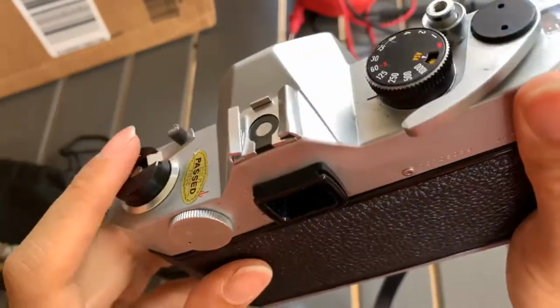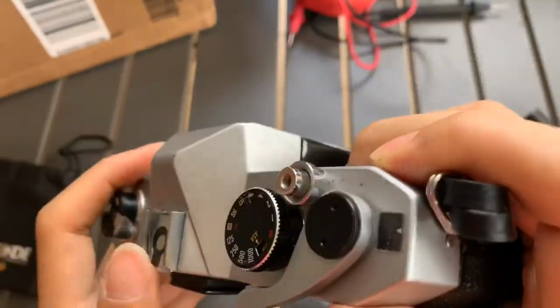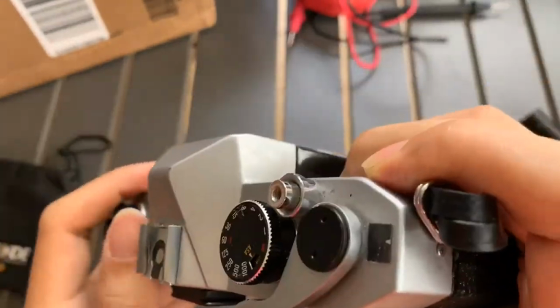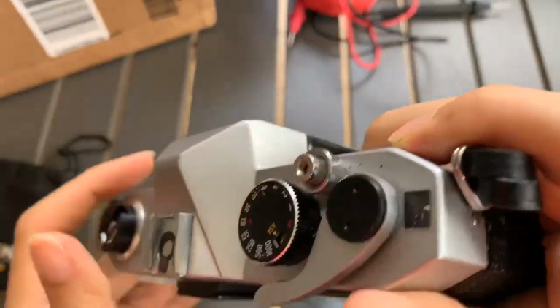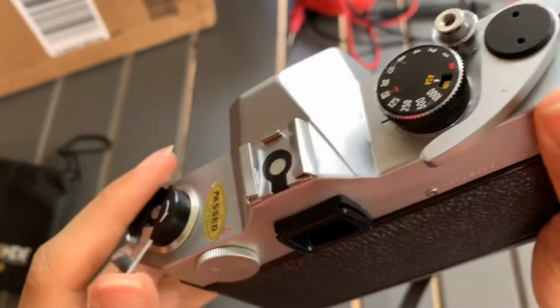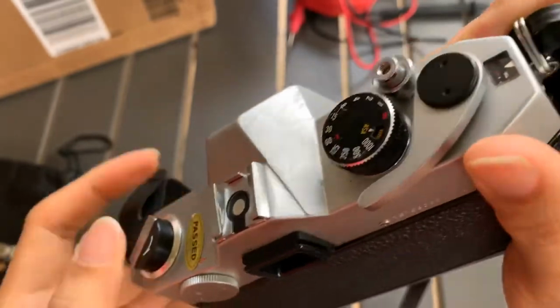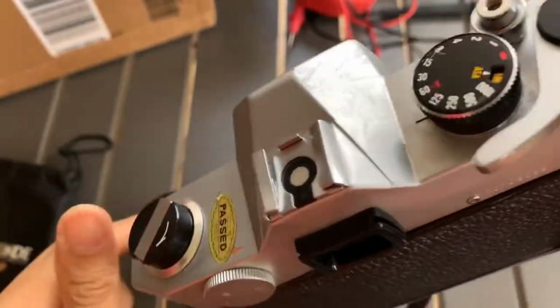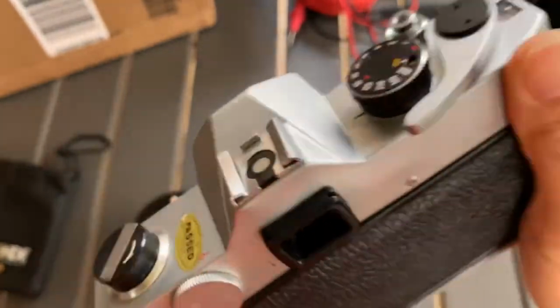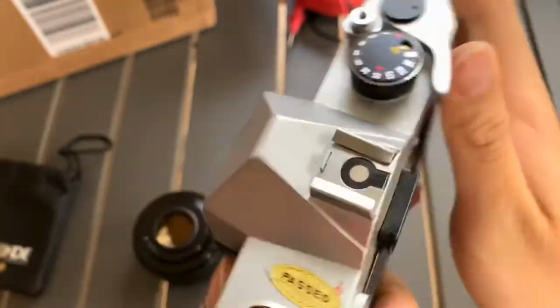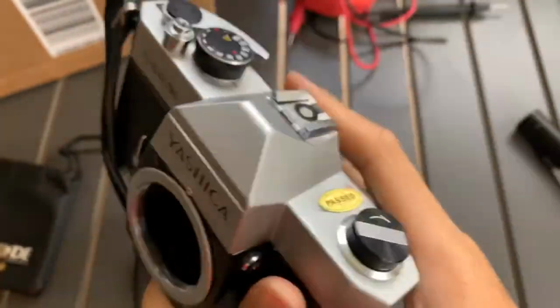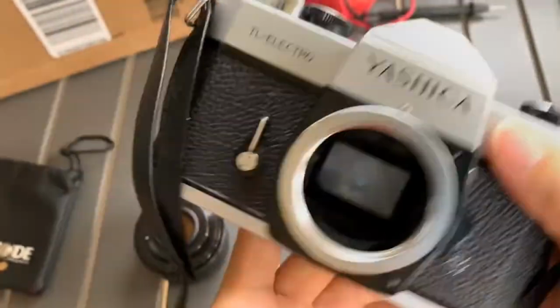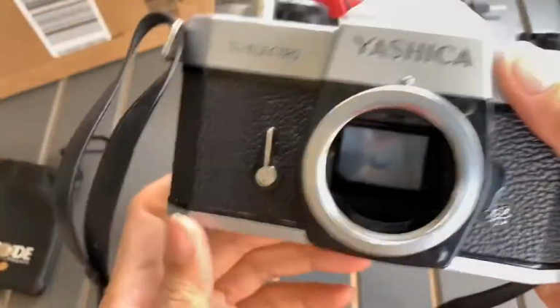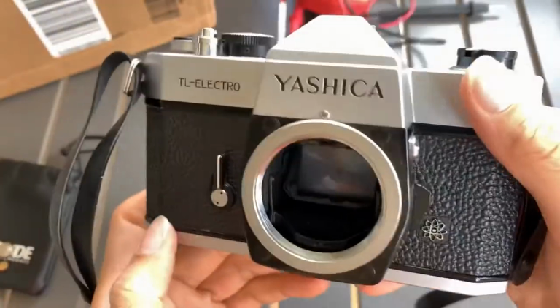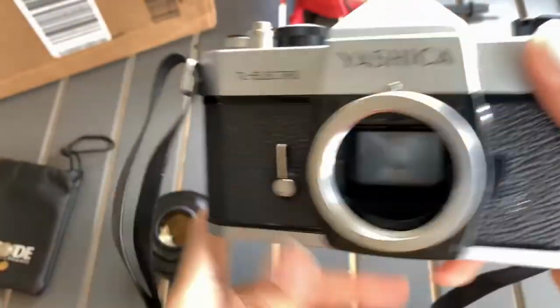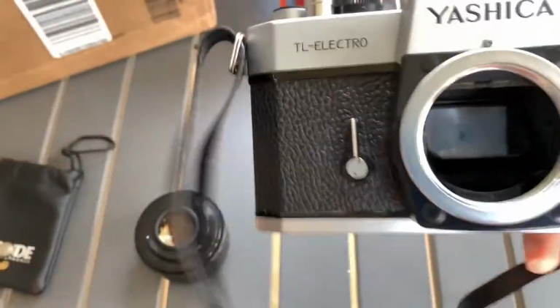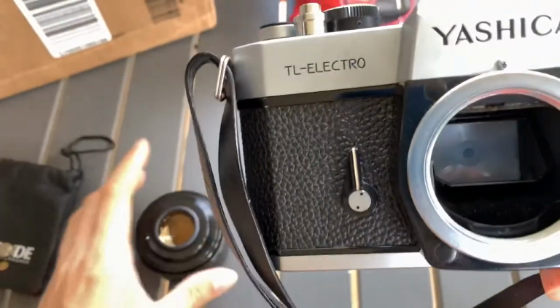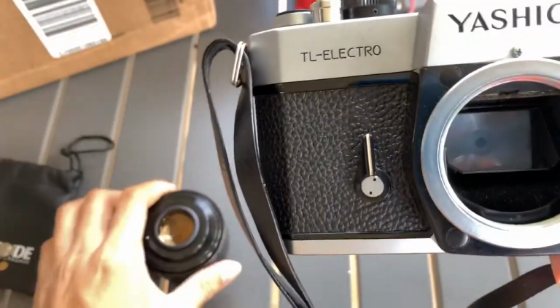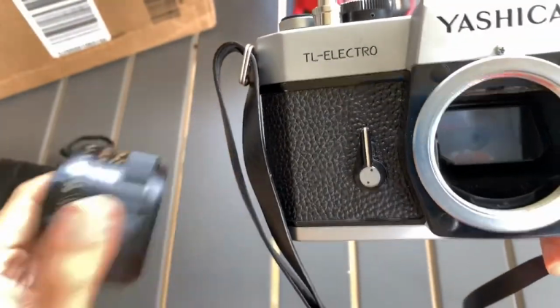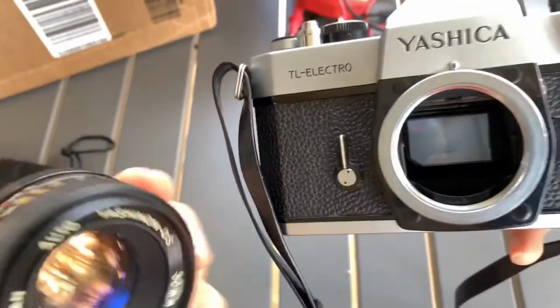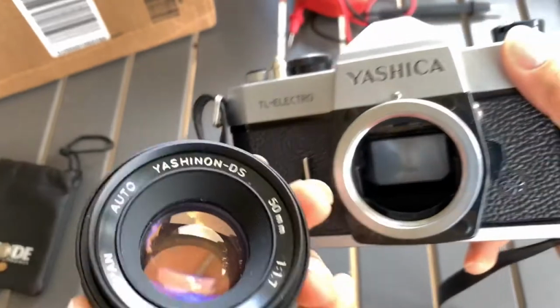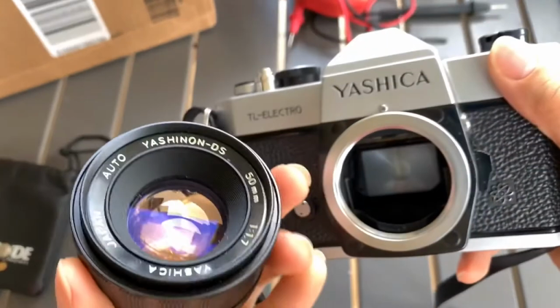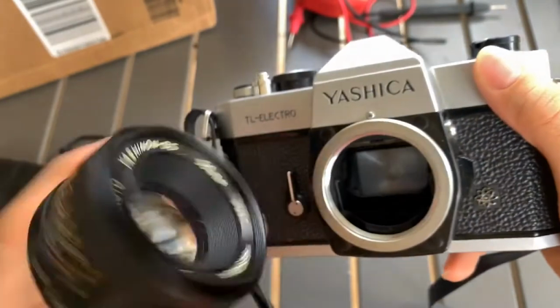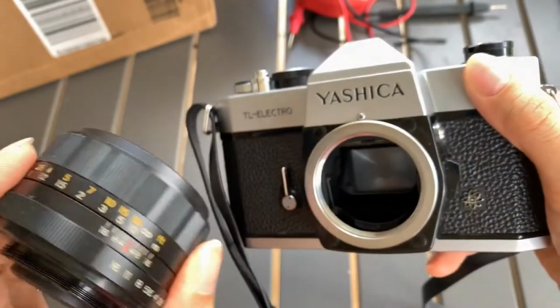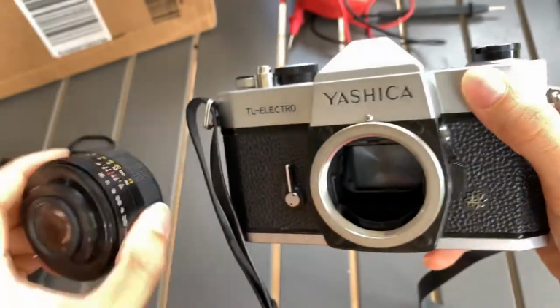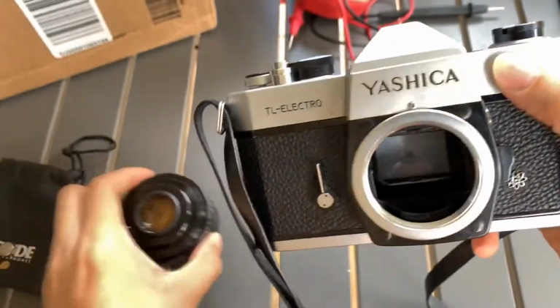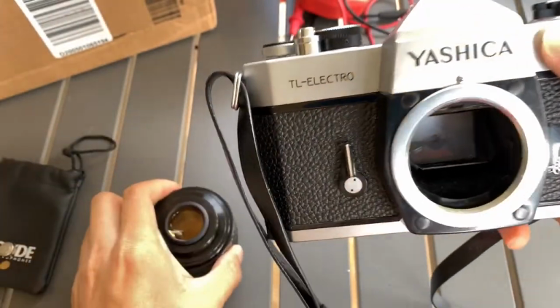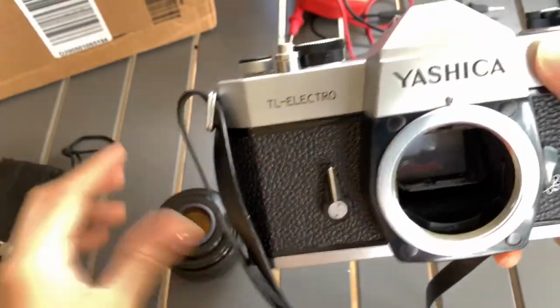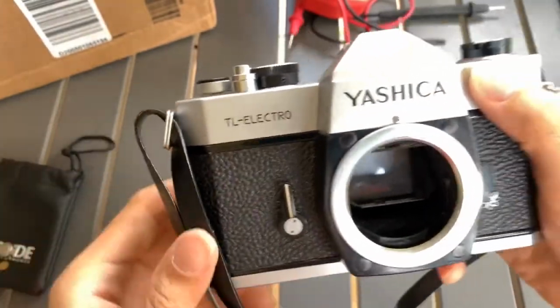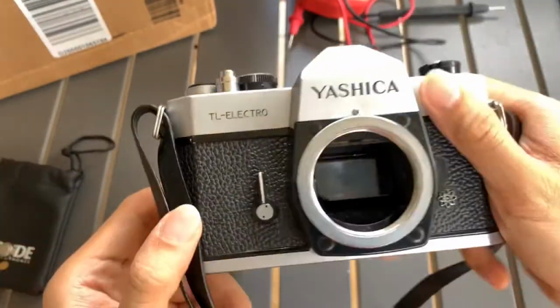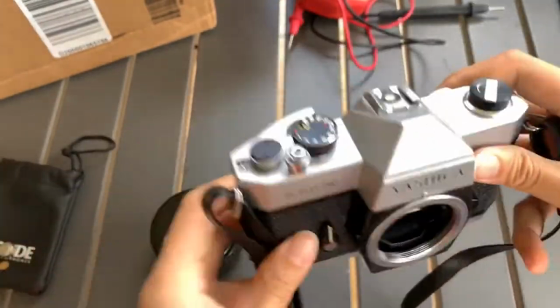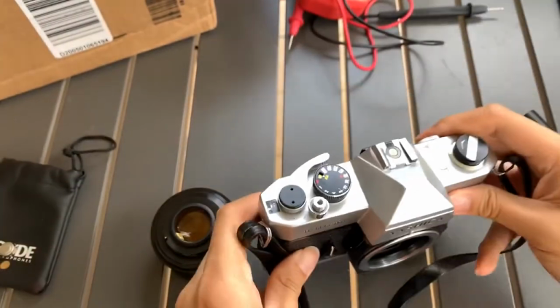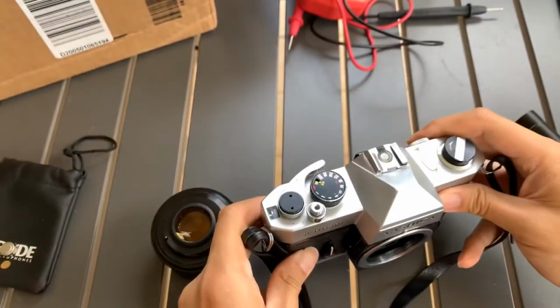If you like this camera, please feel free to let me know. And if you find this video interesting or helpful, please like, subscribe and share. Thank you everyone for watching. See you, bye, God bless.